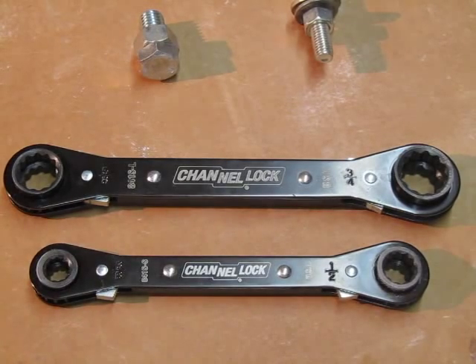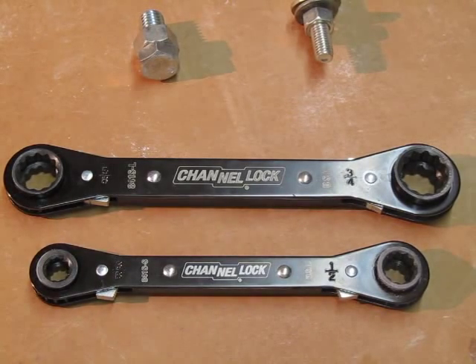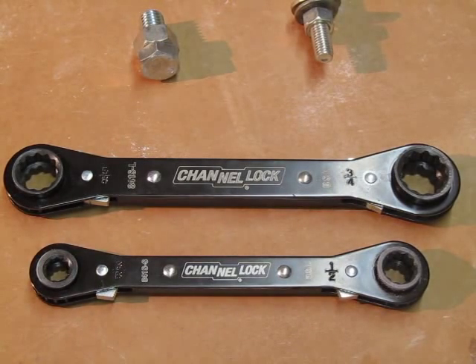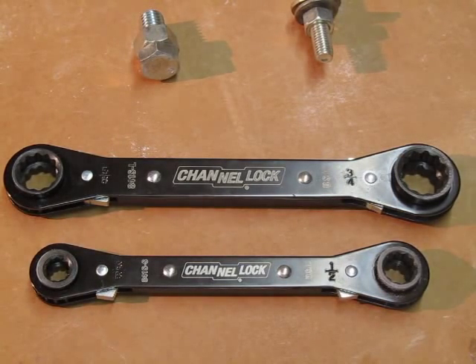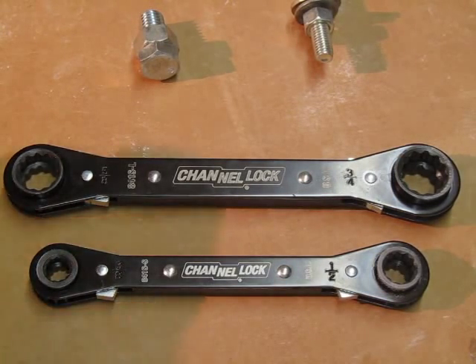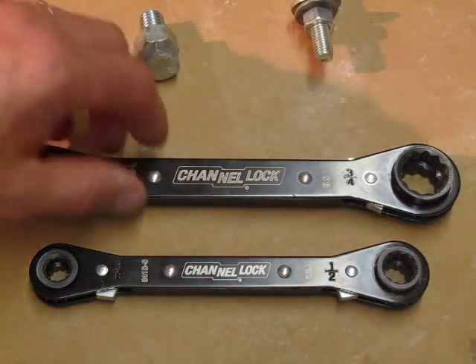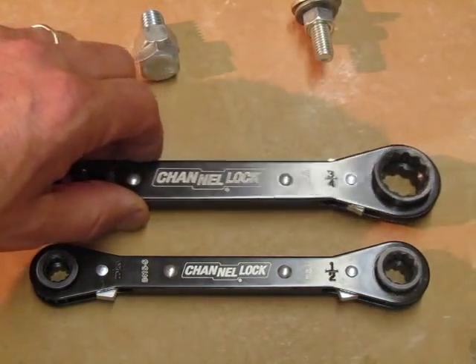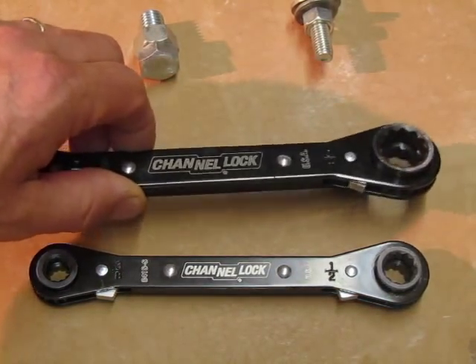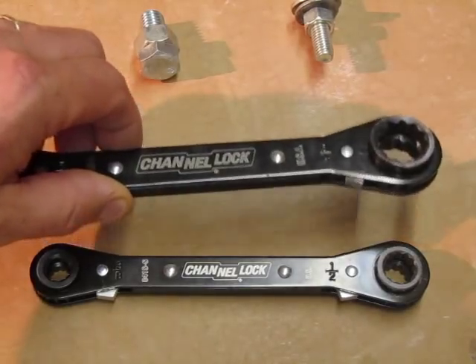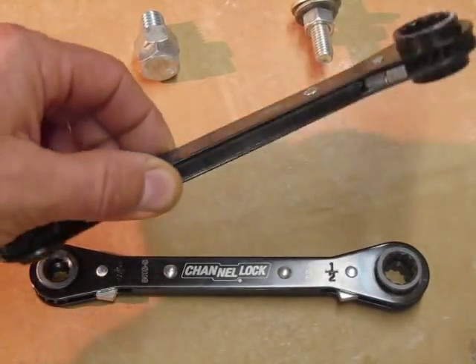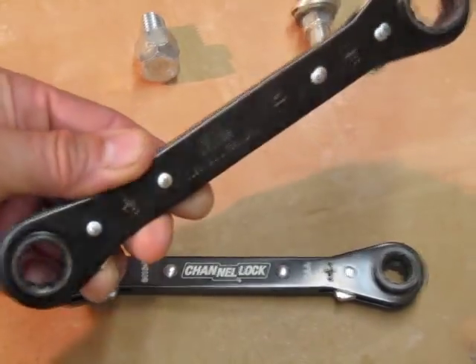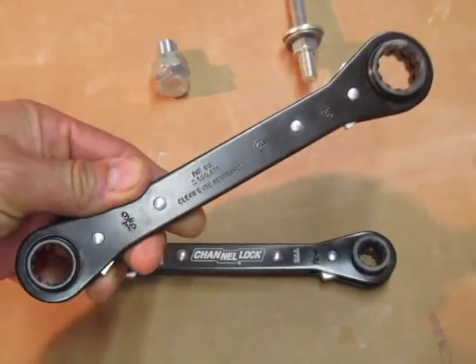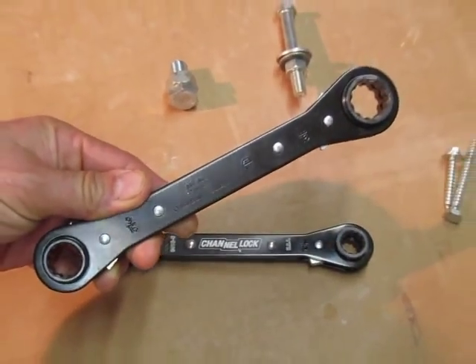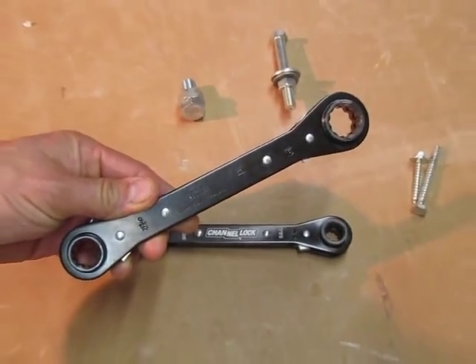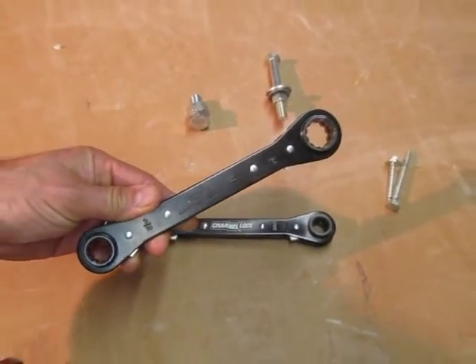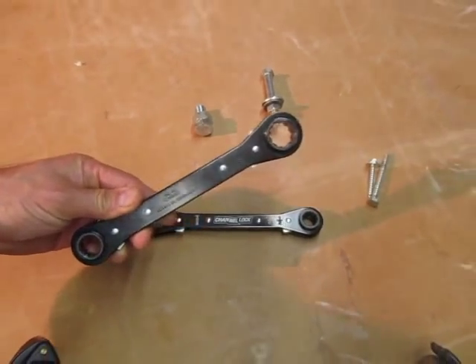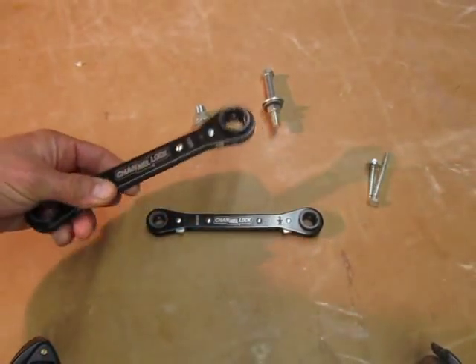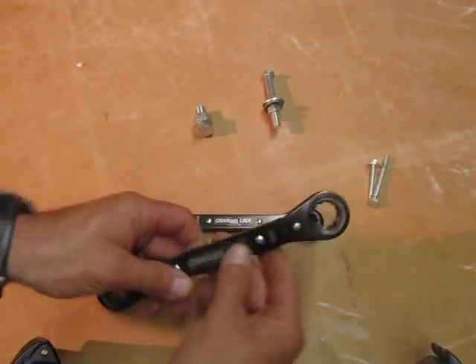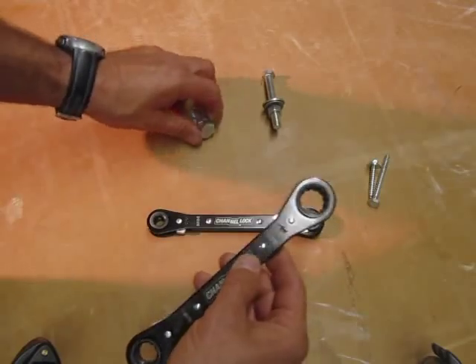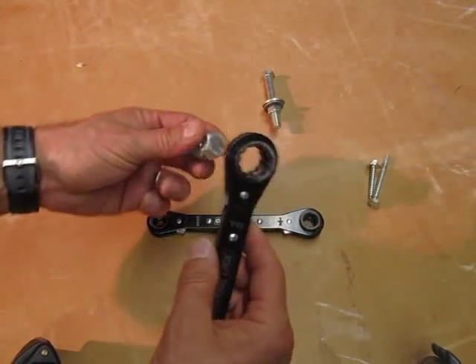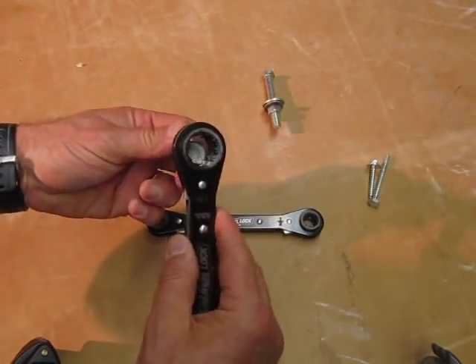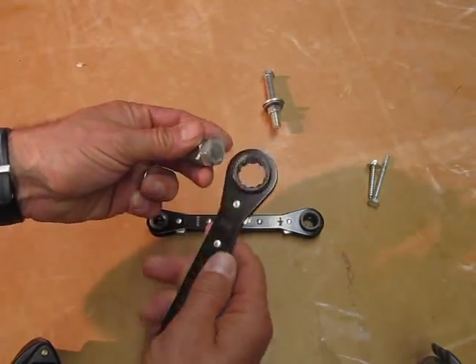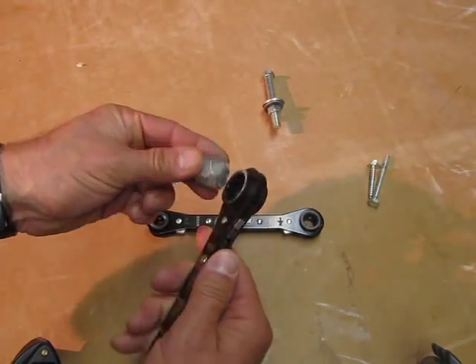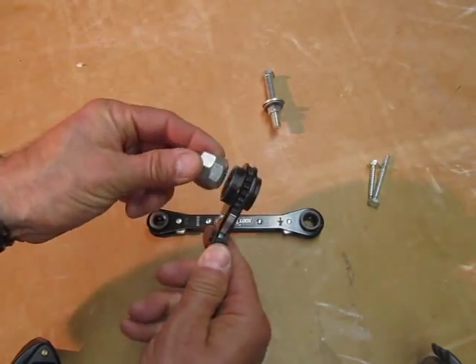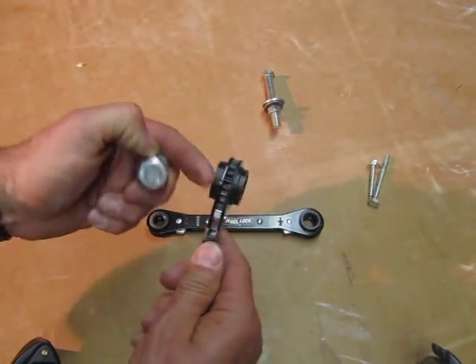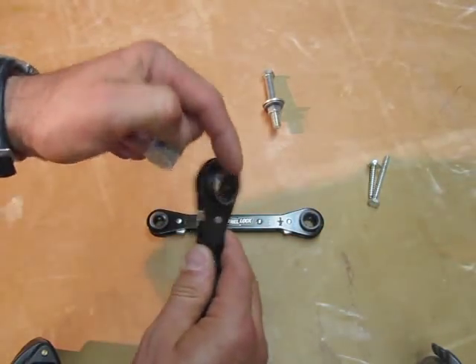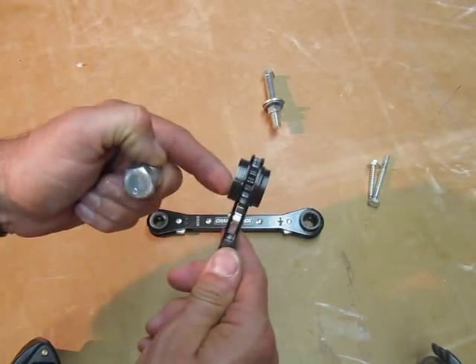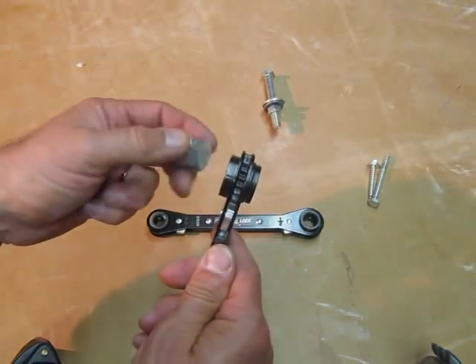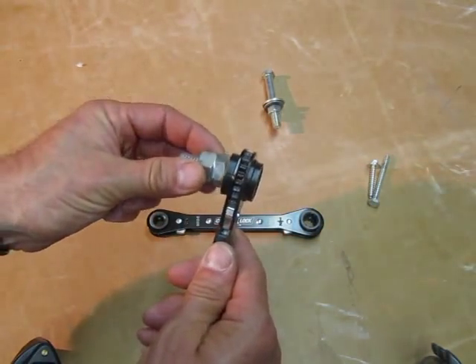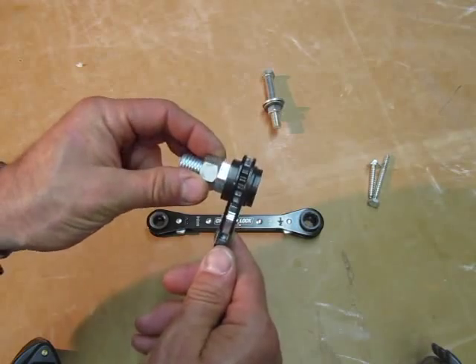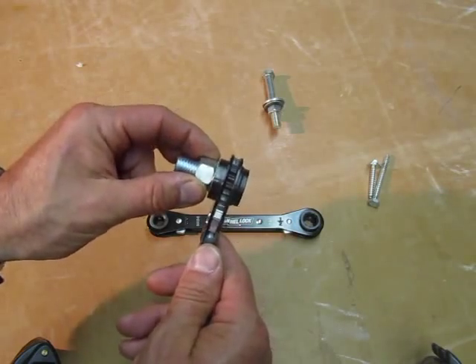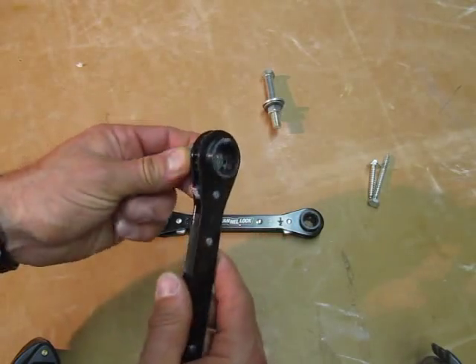I contacted Channel Lock and they sent me out this set. Basically, it's very interesting how it works. Let me show you. Basically, the two sides are different sizes.